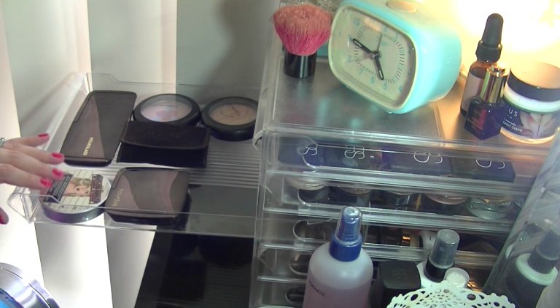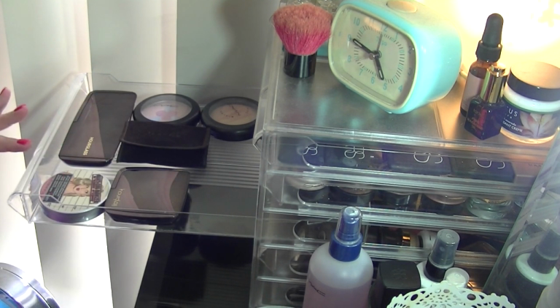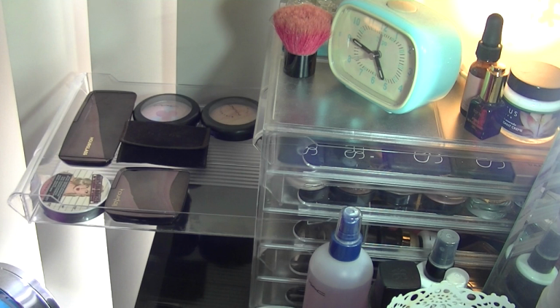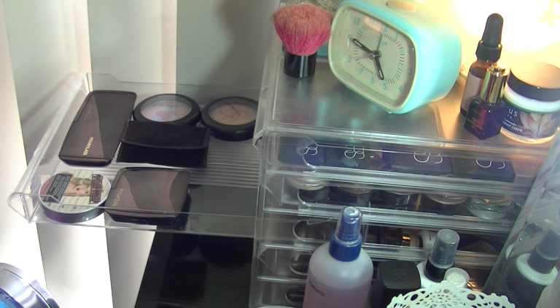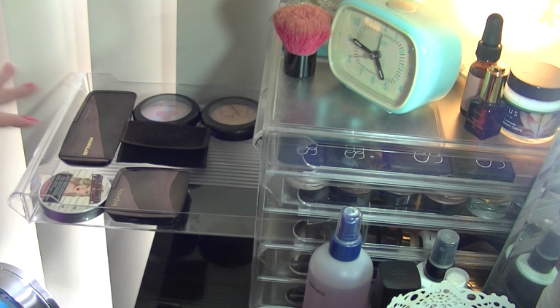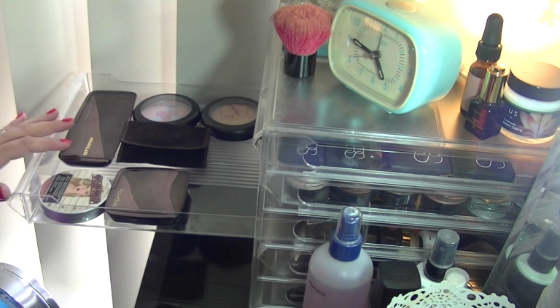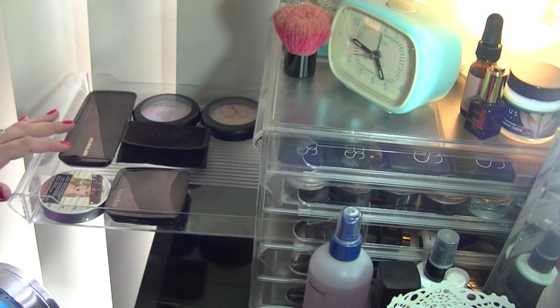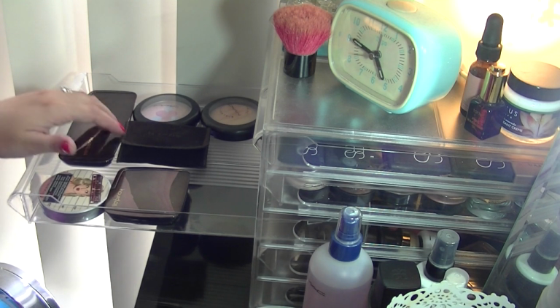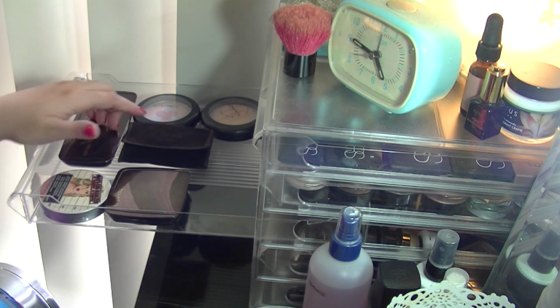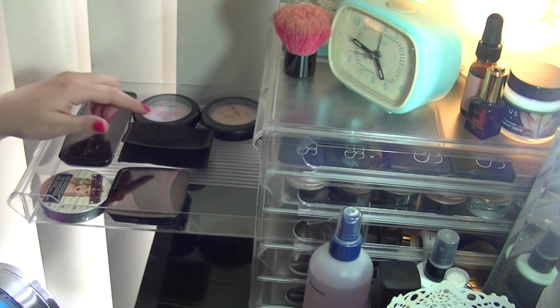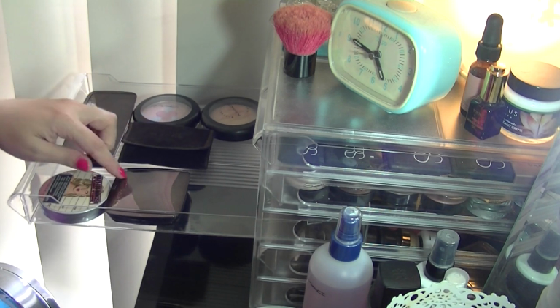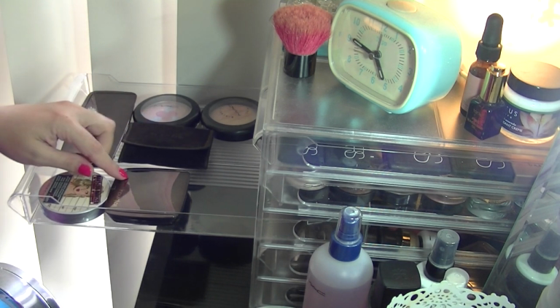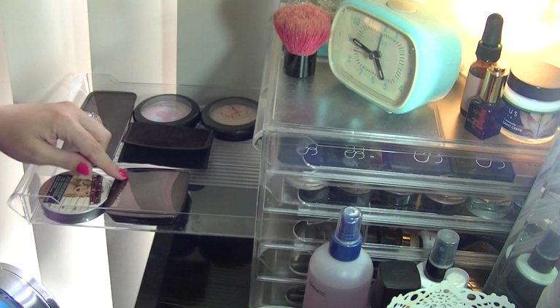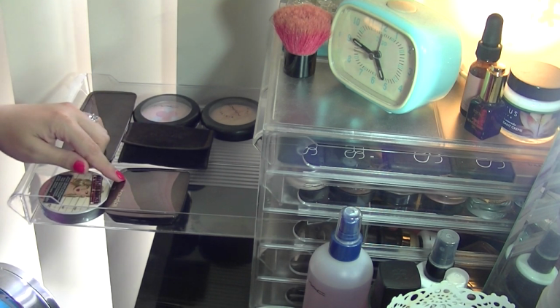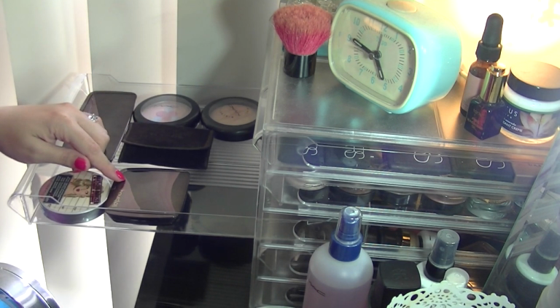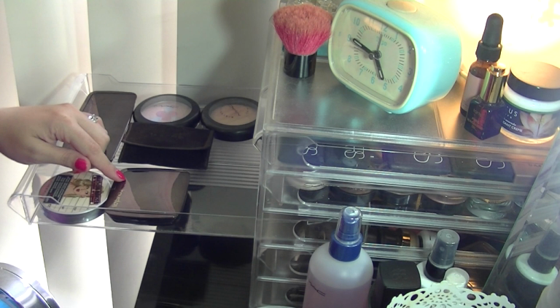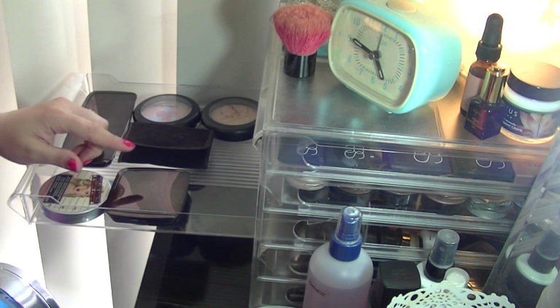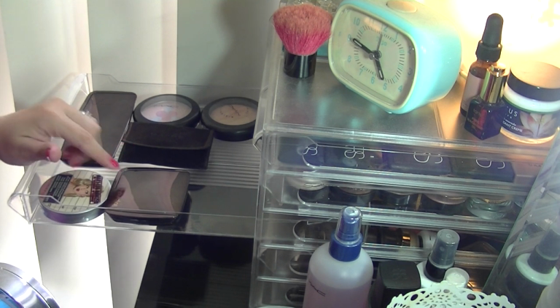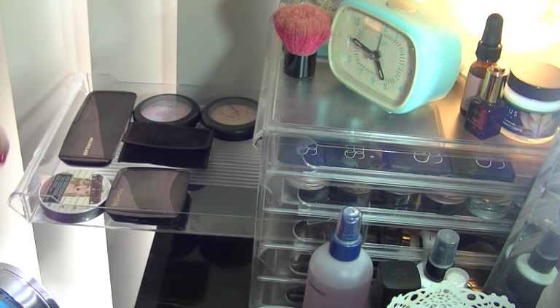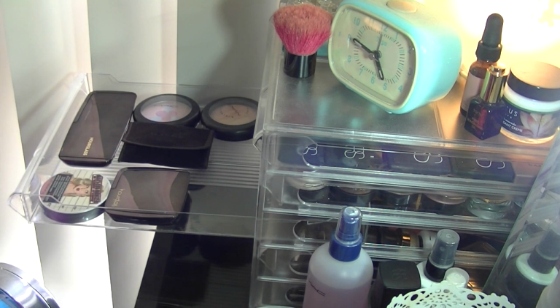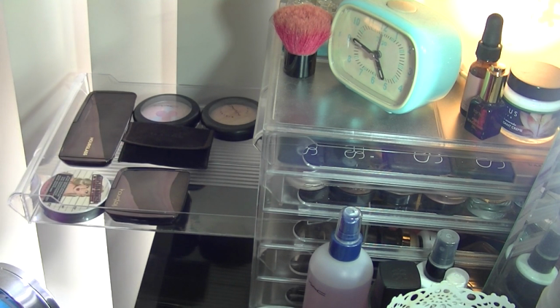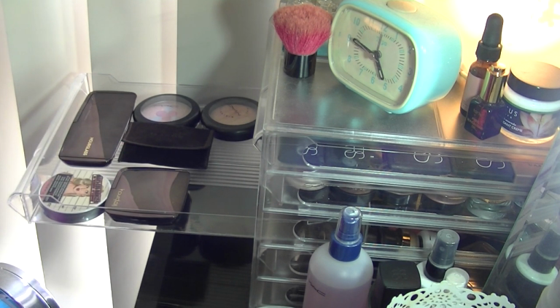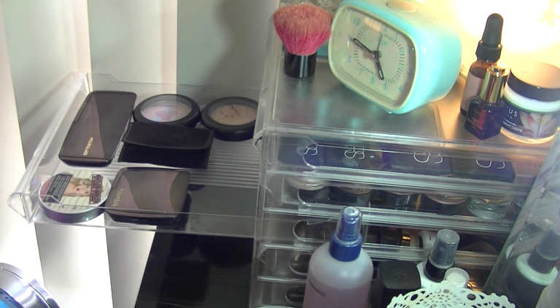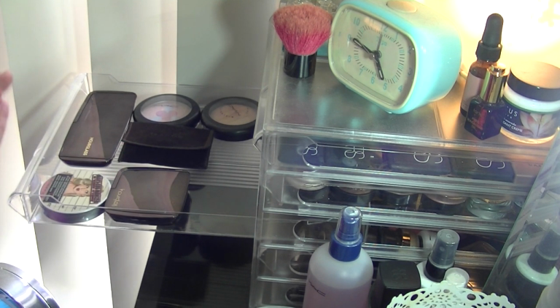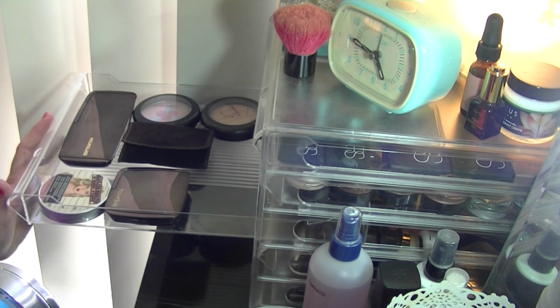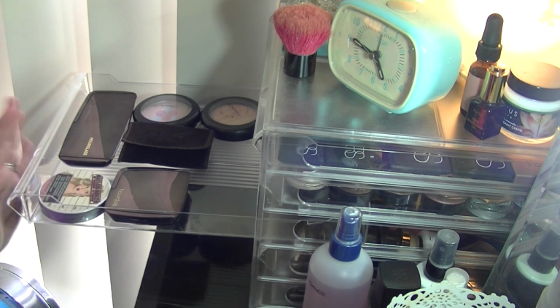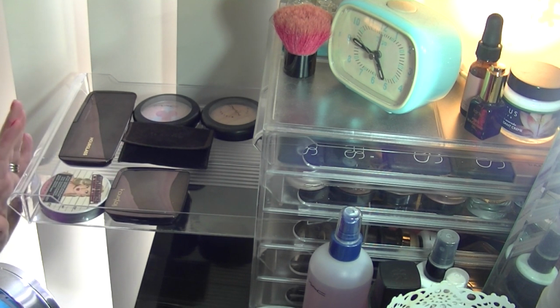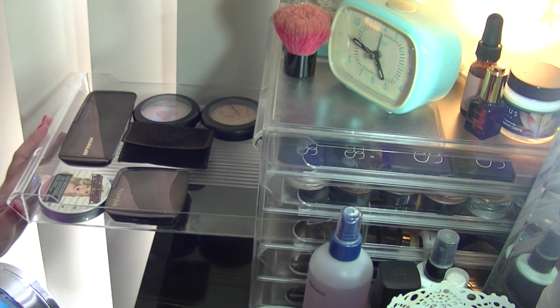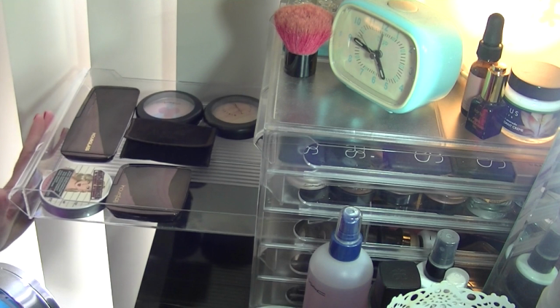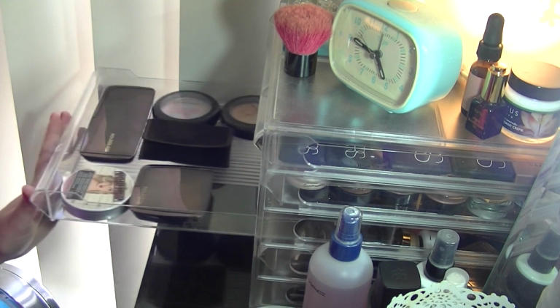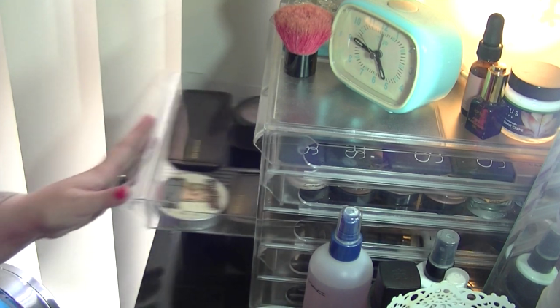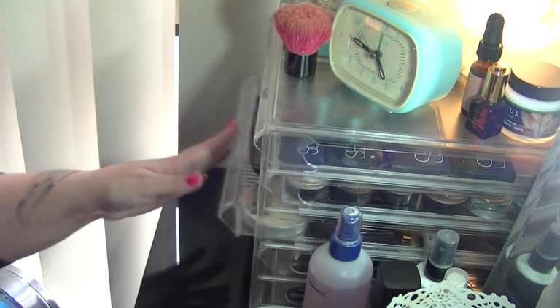There are a few things not in these drawers — they're in my weekly makeup basket. I have another Hourglass Ambient Powder in Luminous Light and a few other things in there, so in case you don't see them here, that's where those ones are.